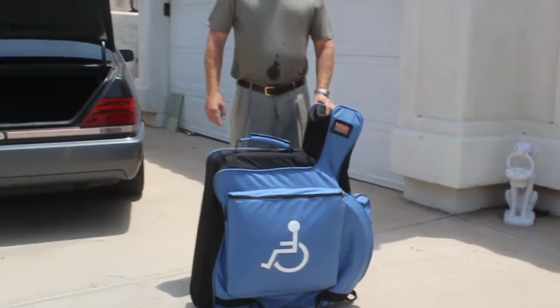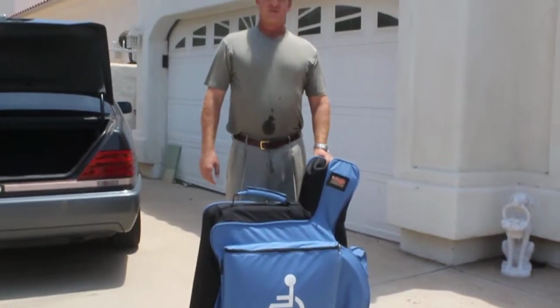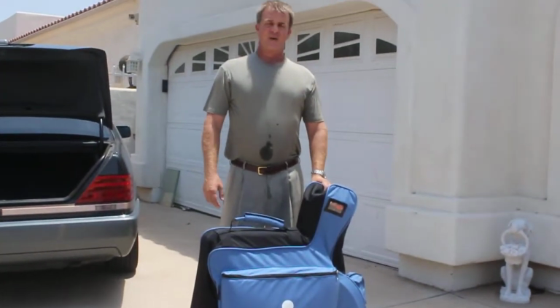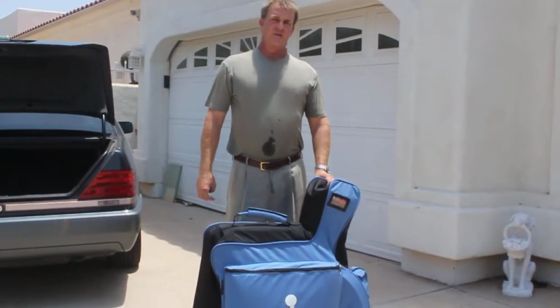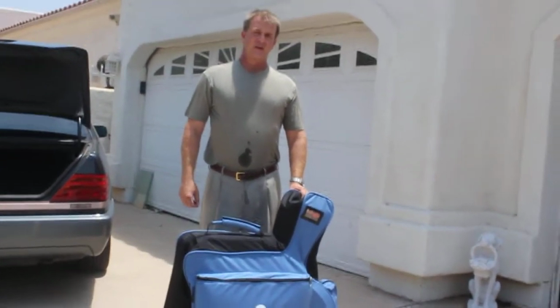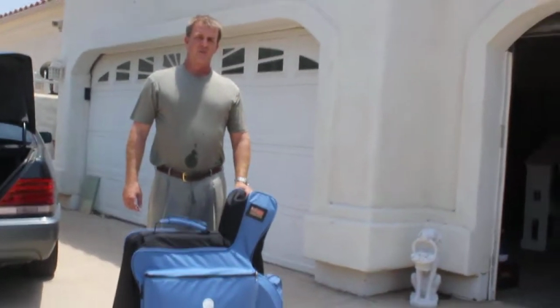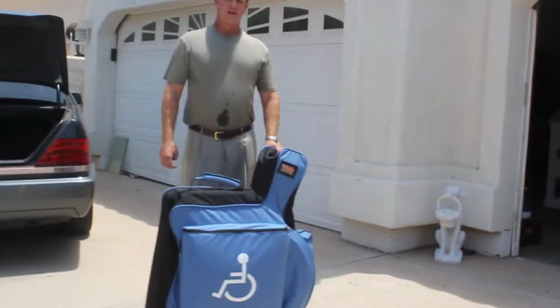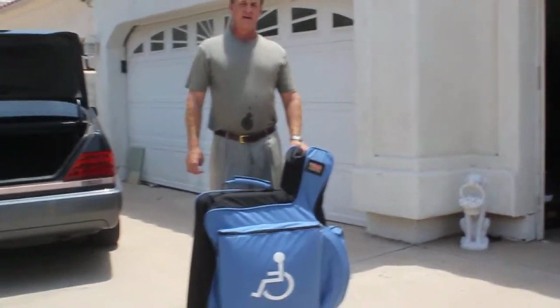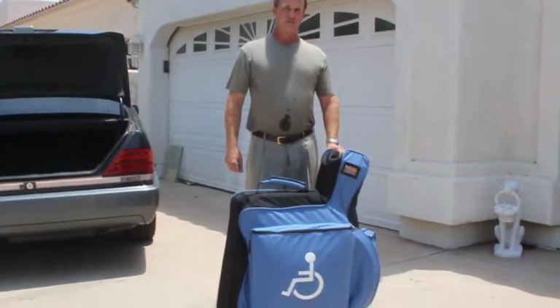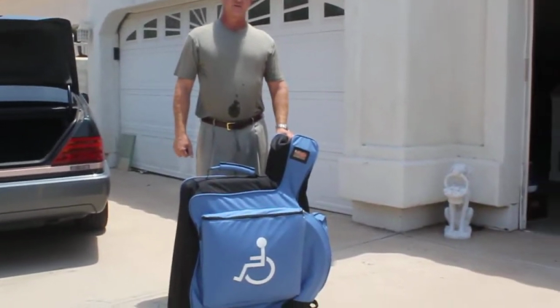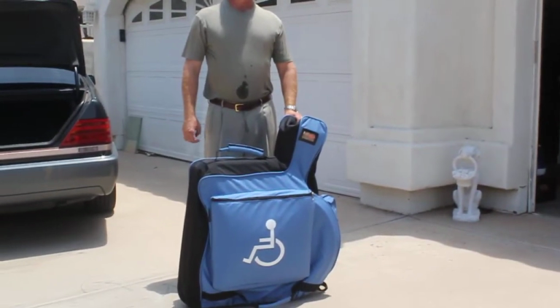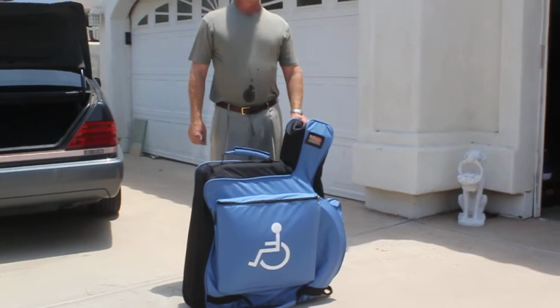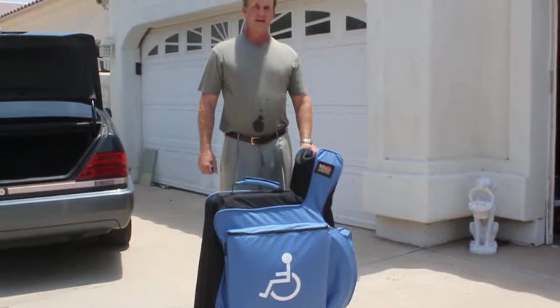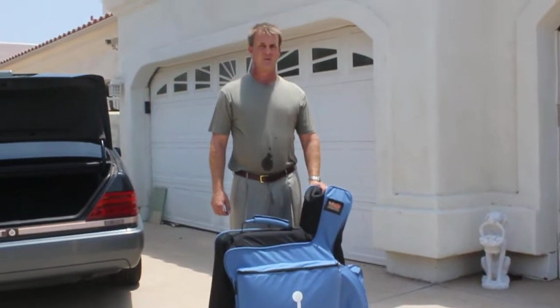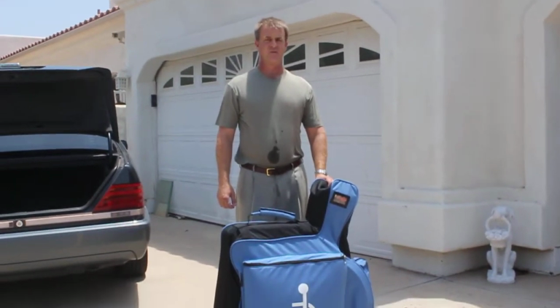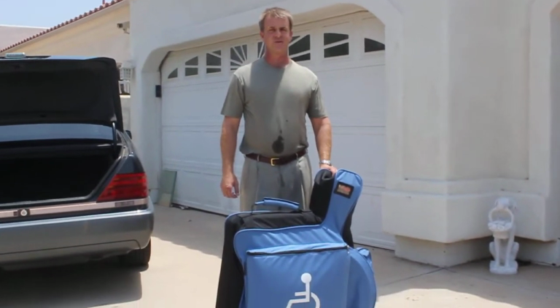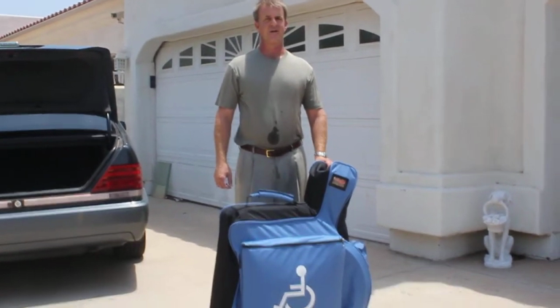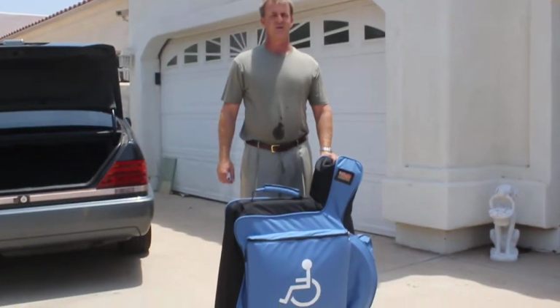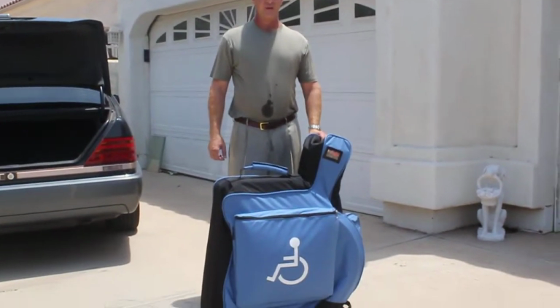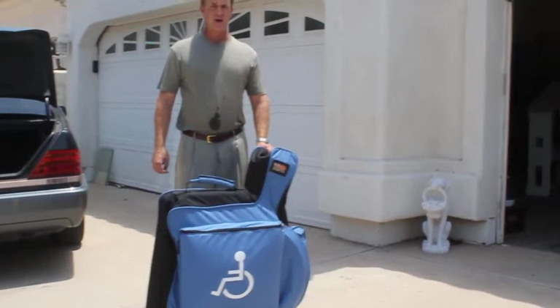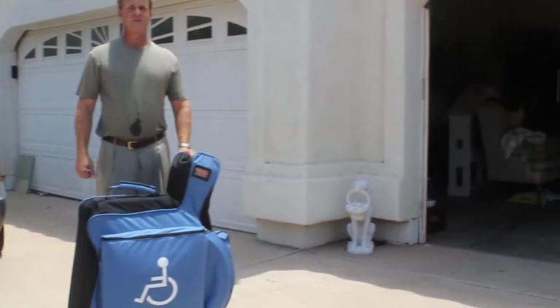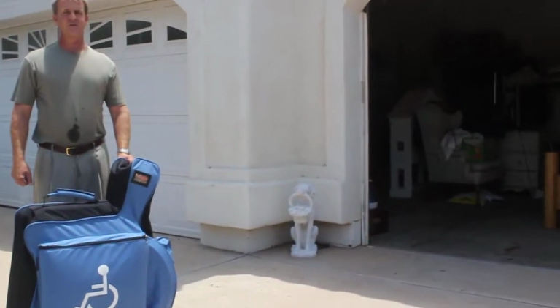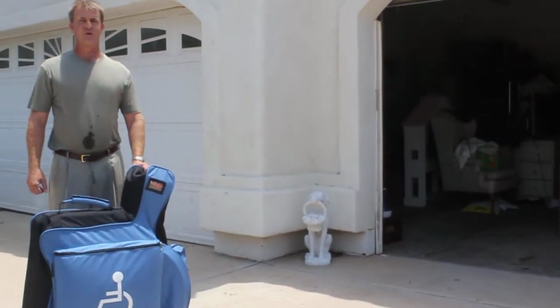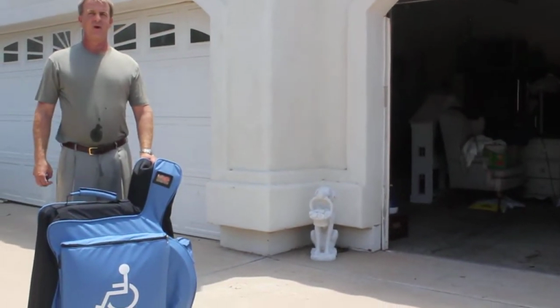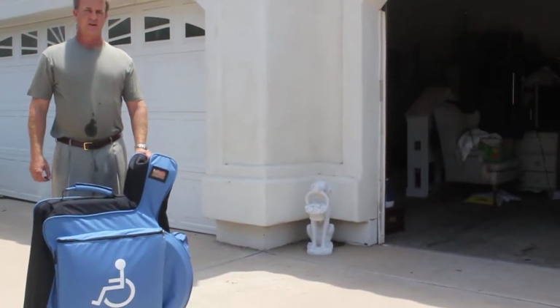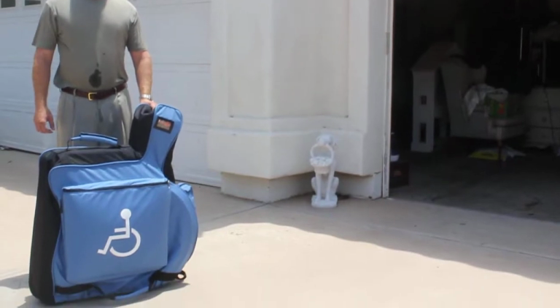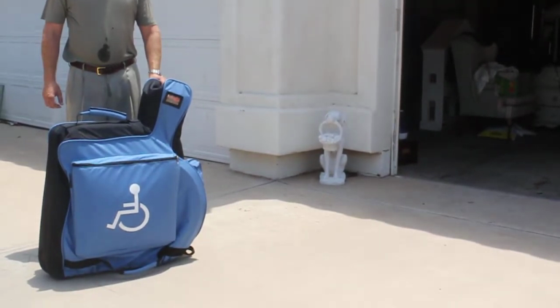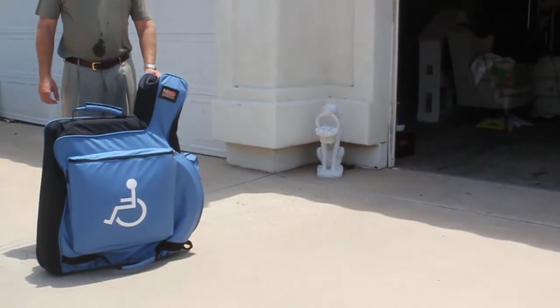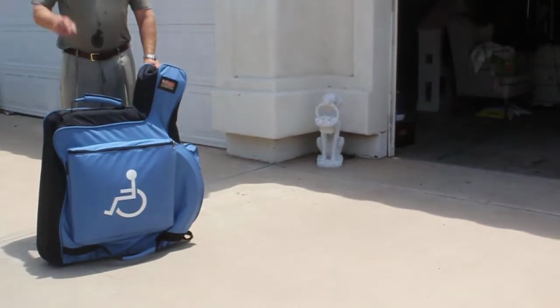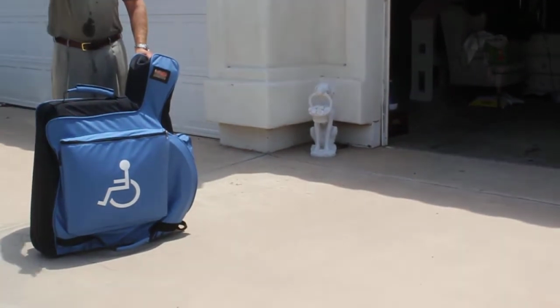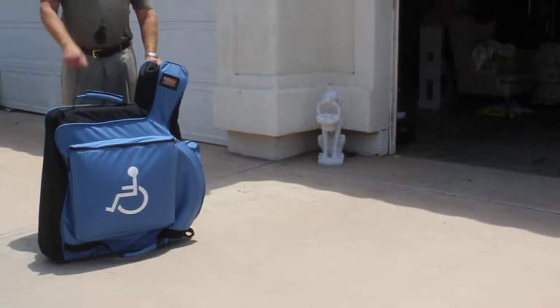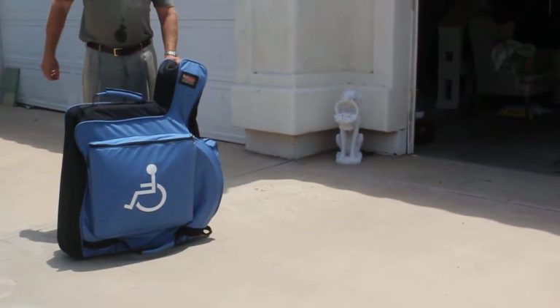Thank you for allowing me to demonstrate our wheelchair carrying case, affectionately known as the WC Caddy. If you or somebody in your family, somebody that you know, has a manual wheelchair in their life, buy them this product.